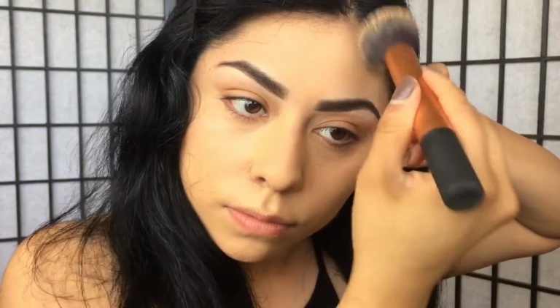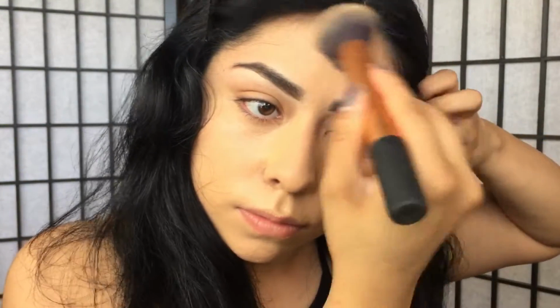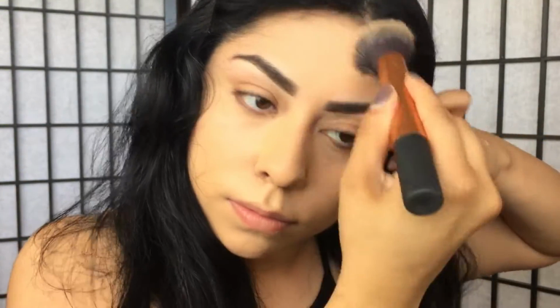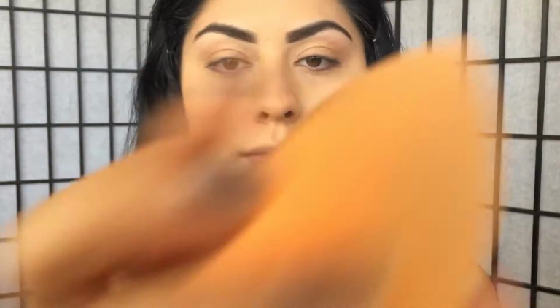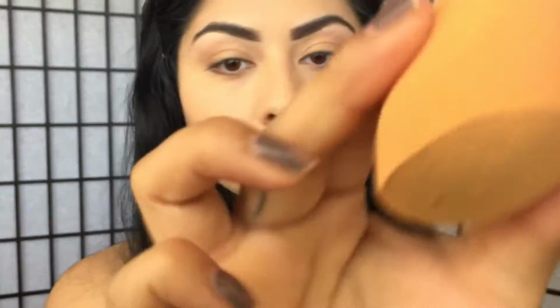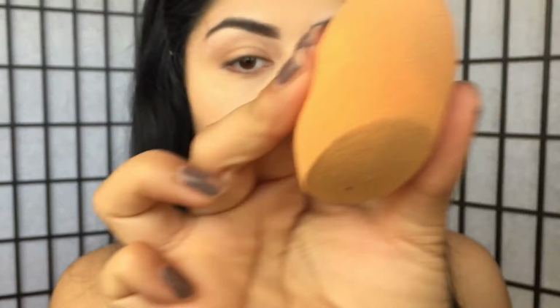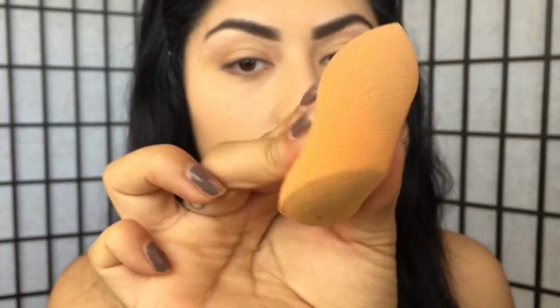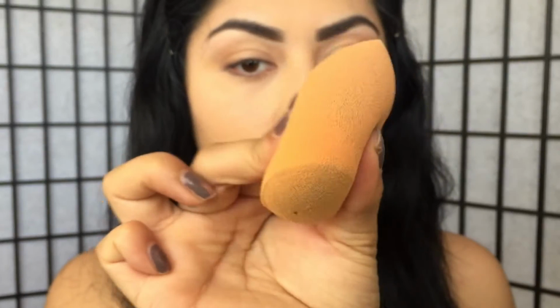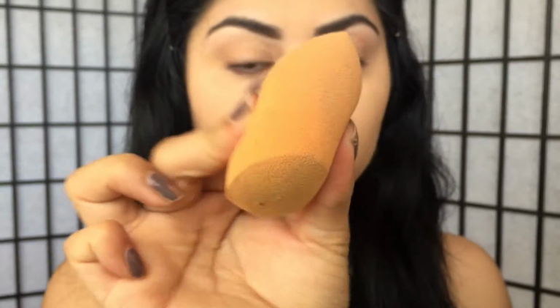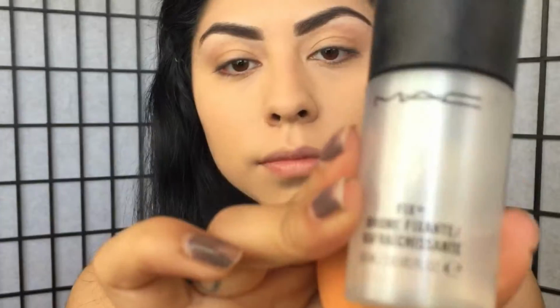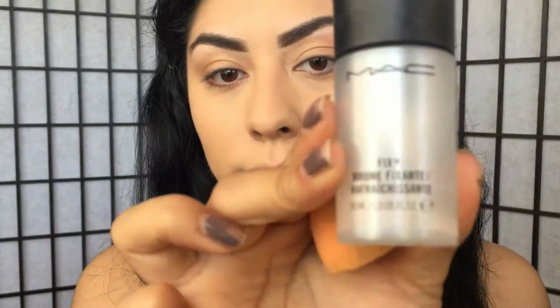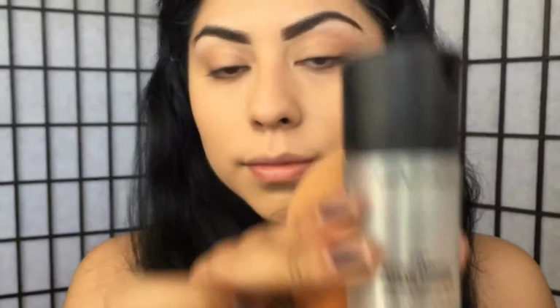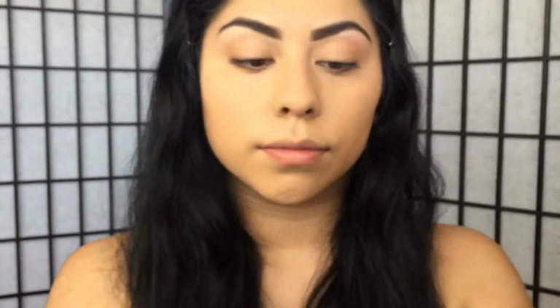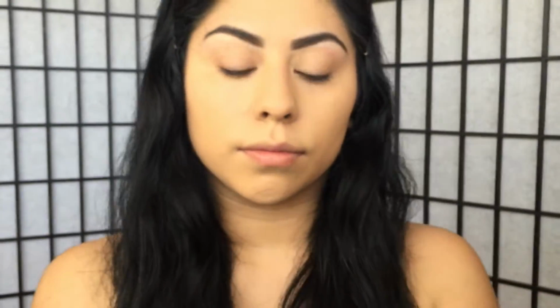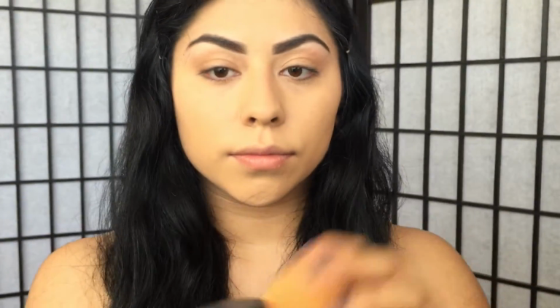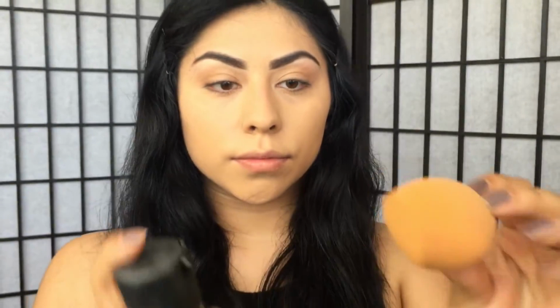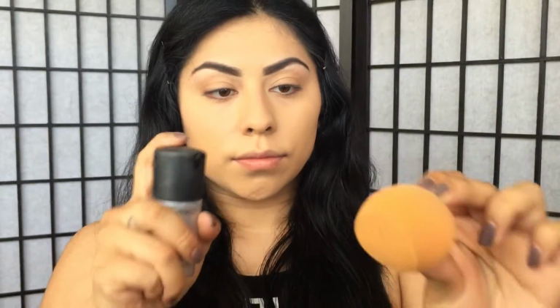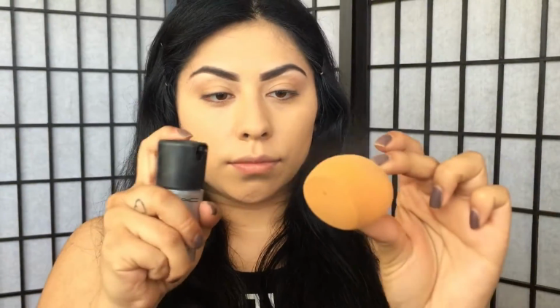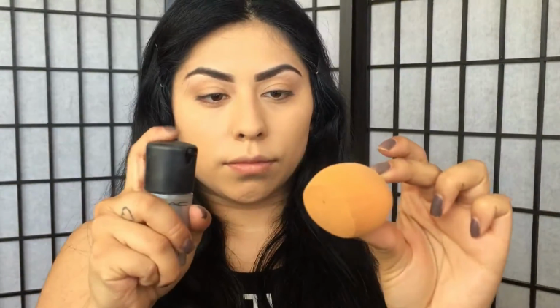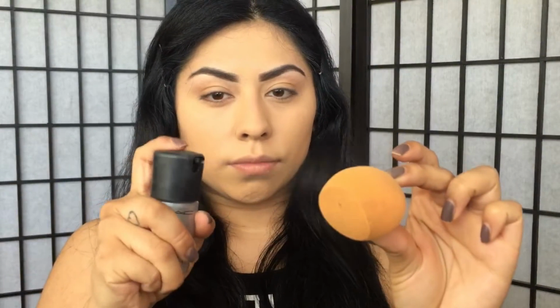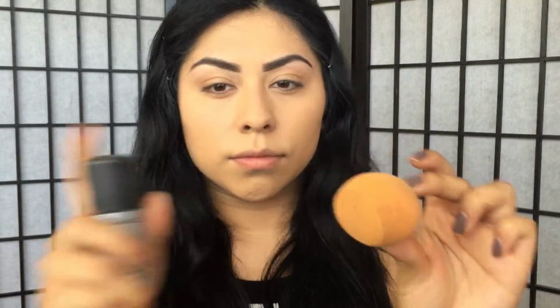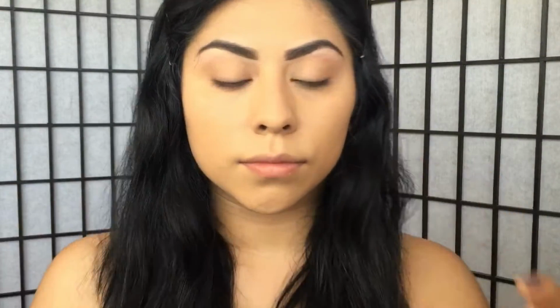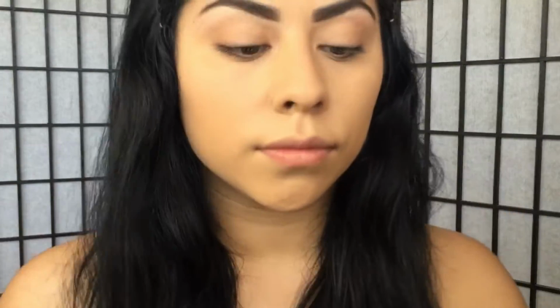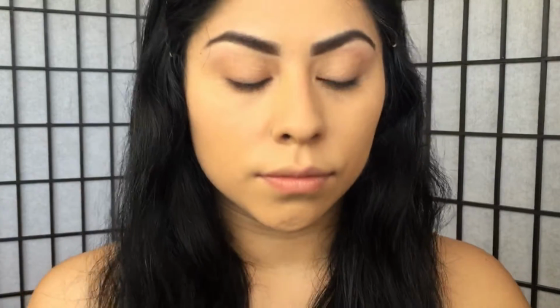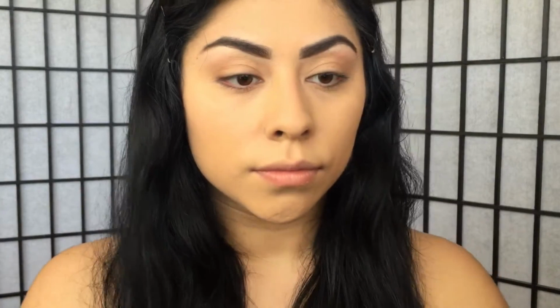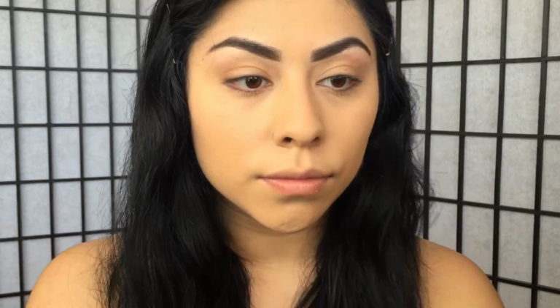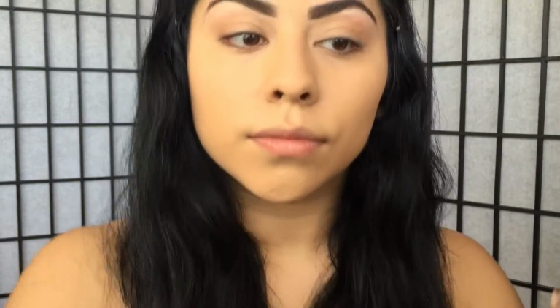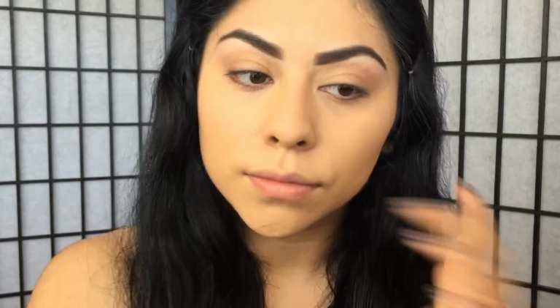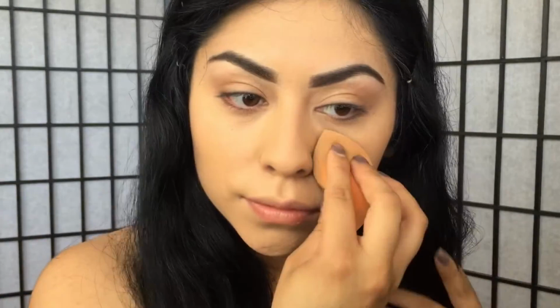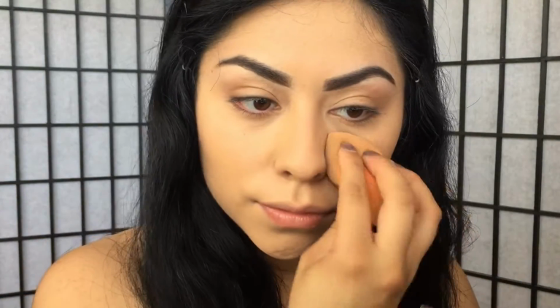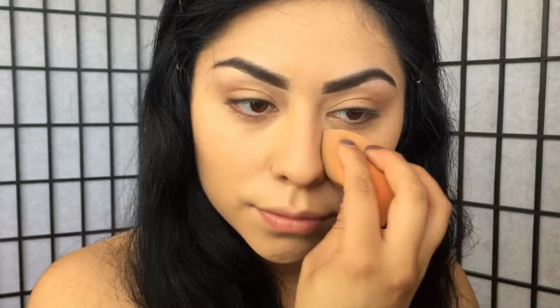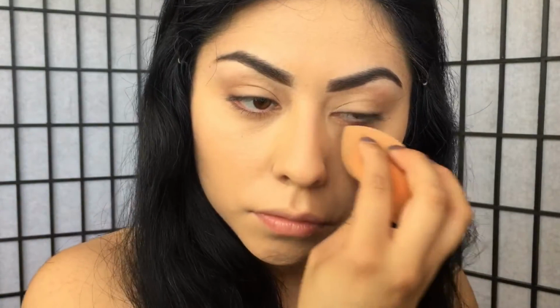For an even more flawless look I'm going to go in with a damp beauty blender, spray a little bit of Fix Plus on it, and tap it all around my face.